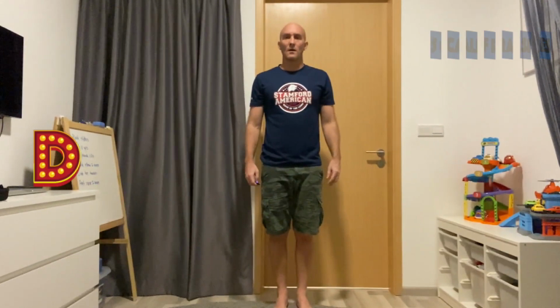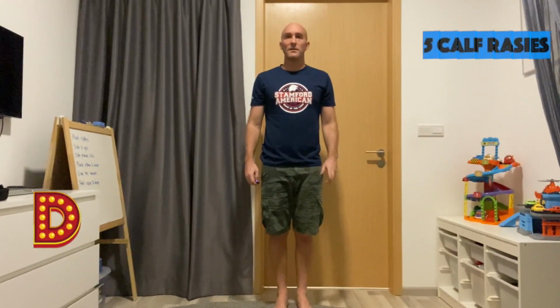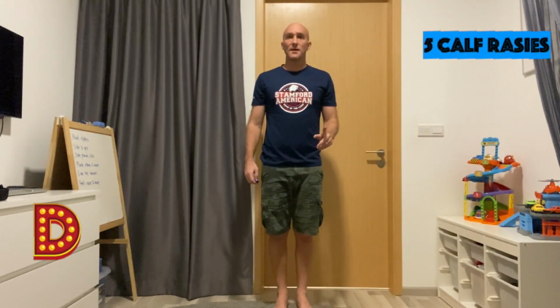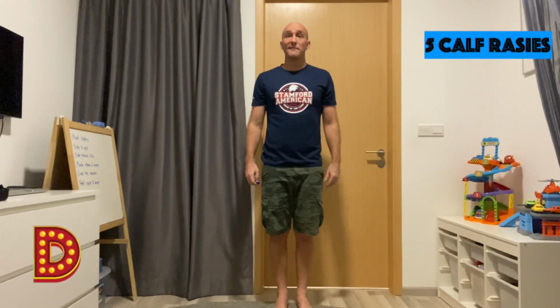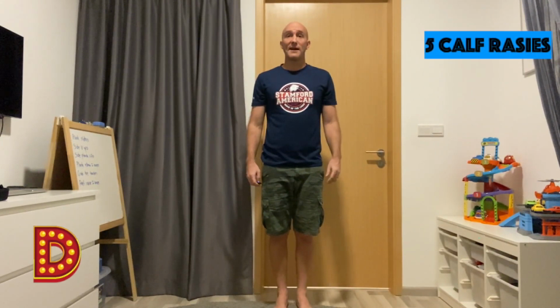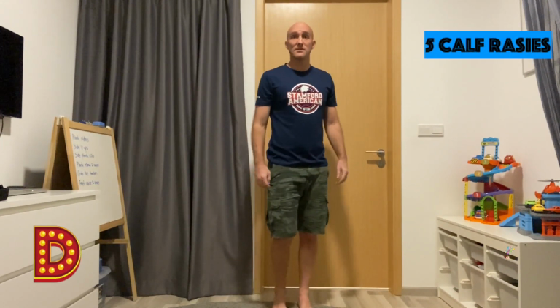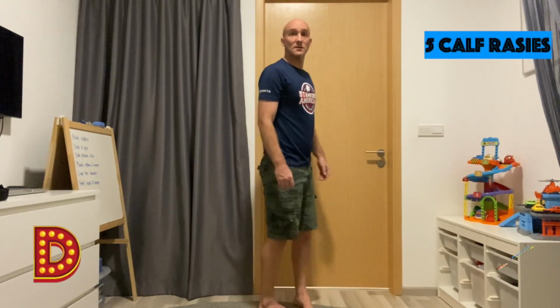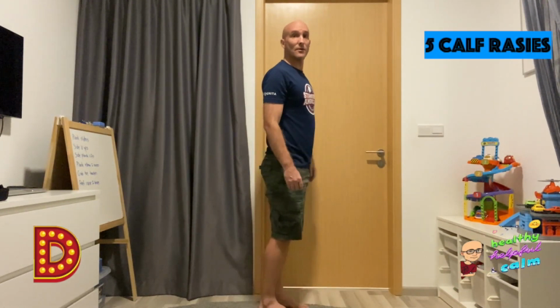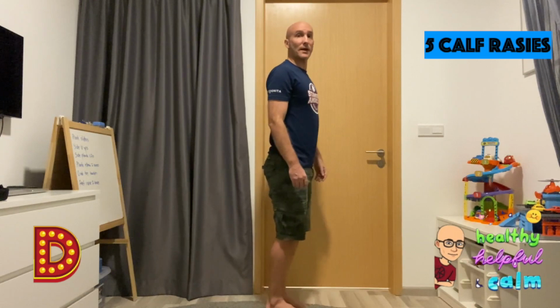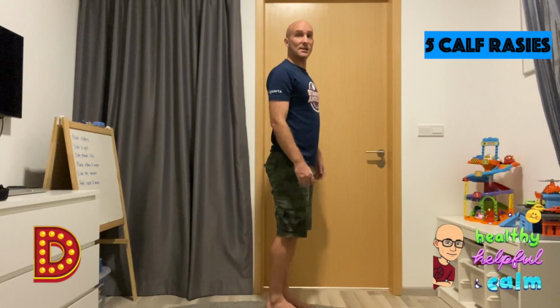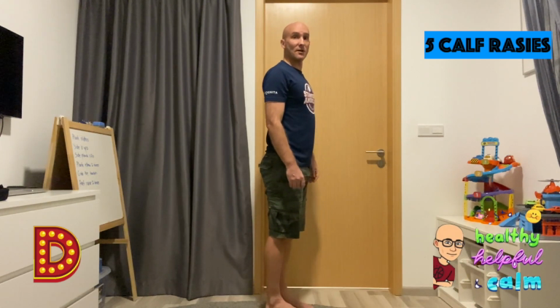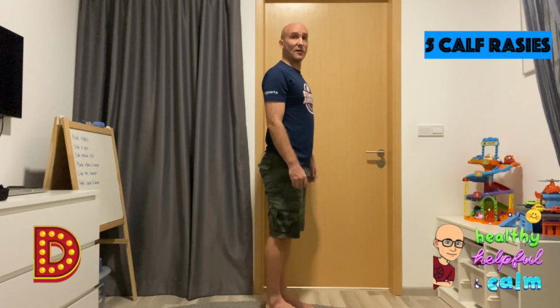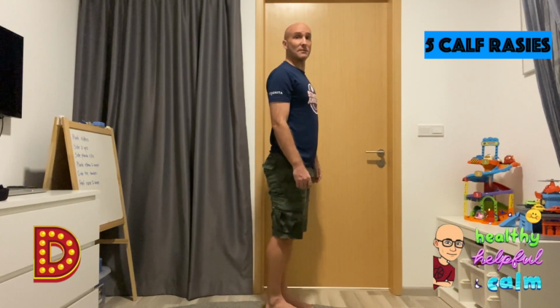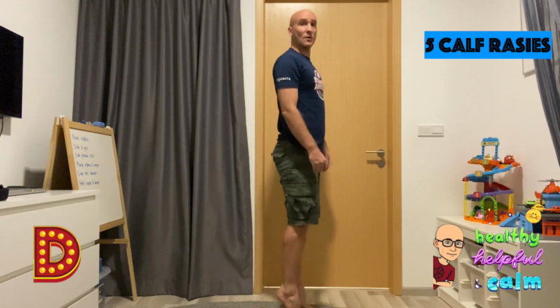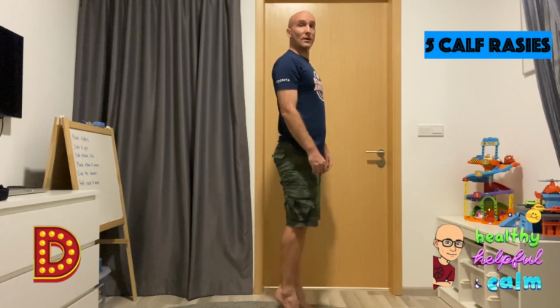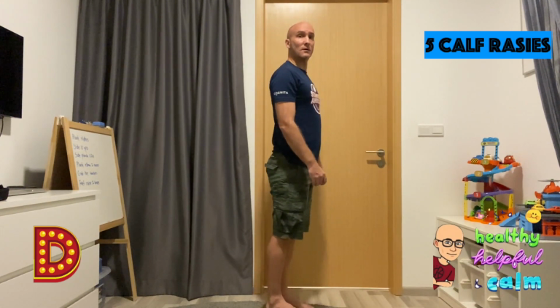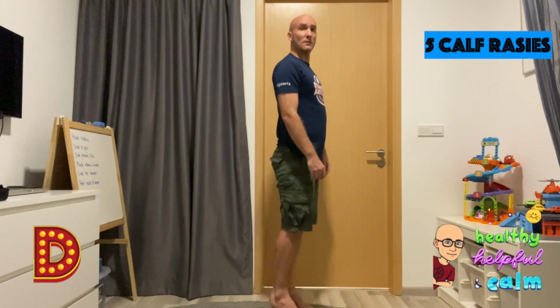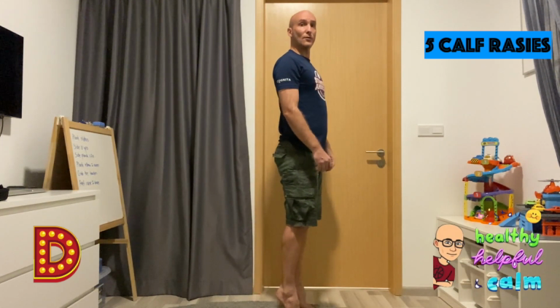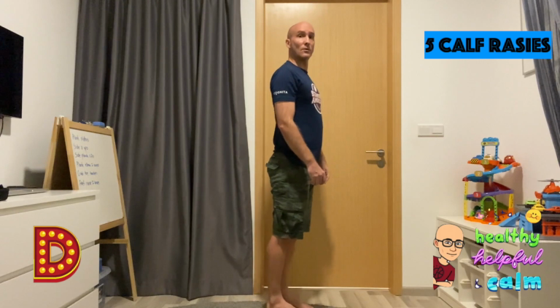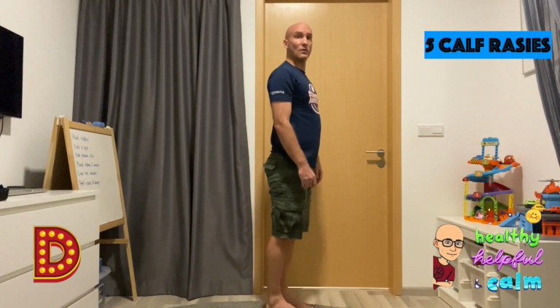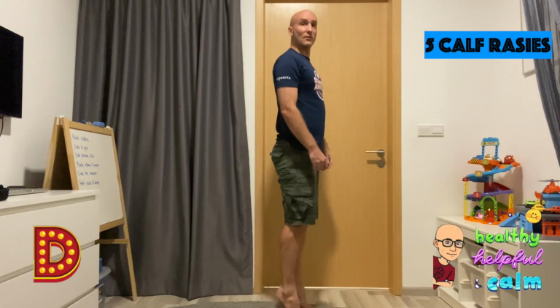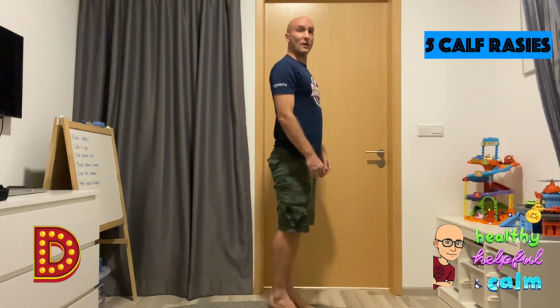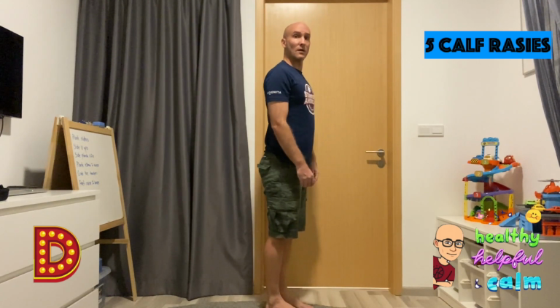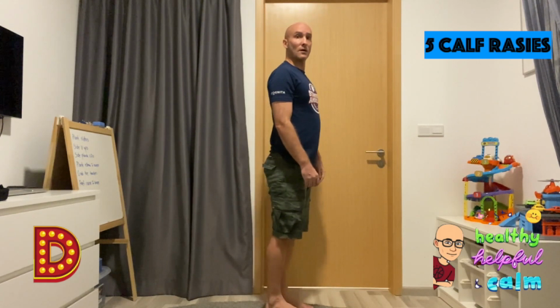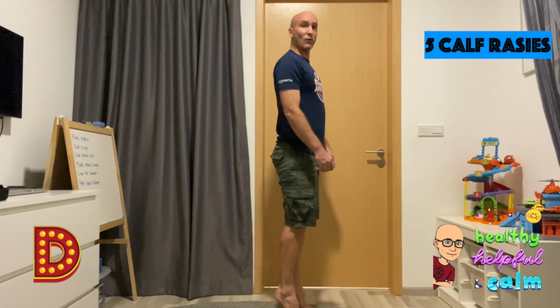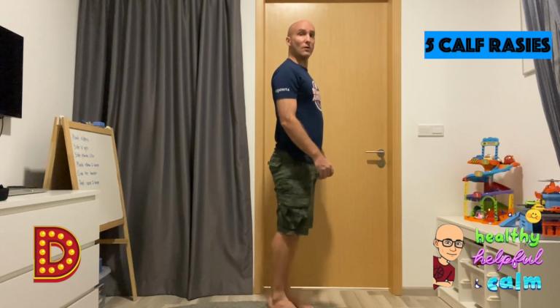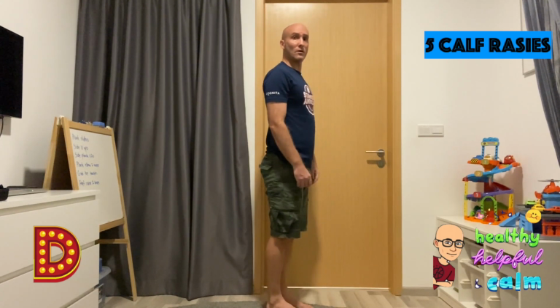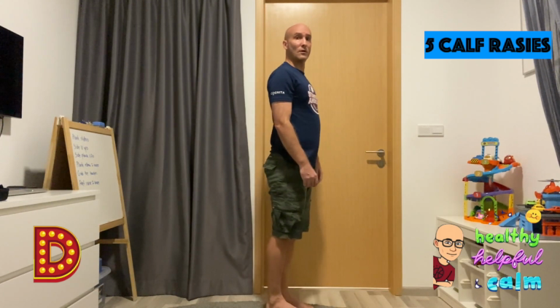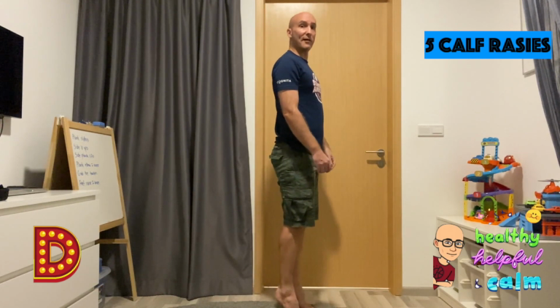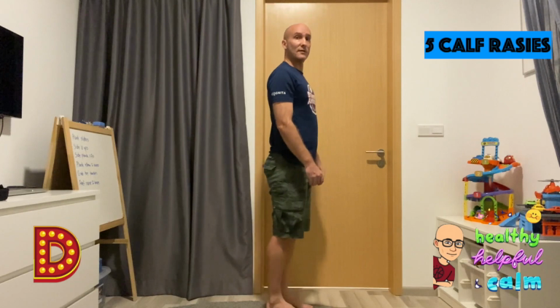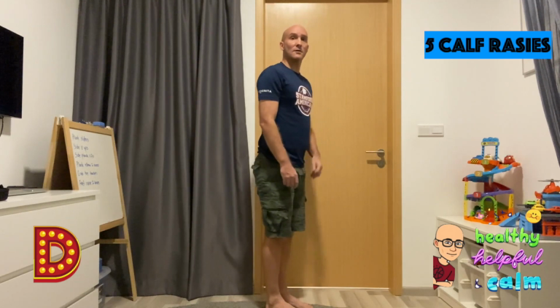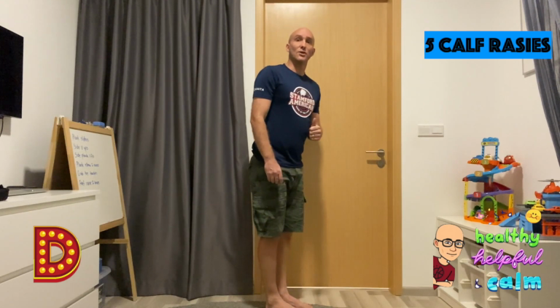Okay, the letter D: 5 calf raises. So bringing up onto your tippy toes, 5 times. 1, 2, 3, 4, 5. Great job.